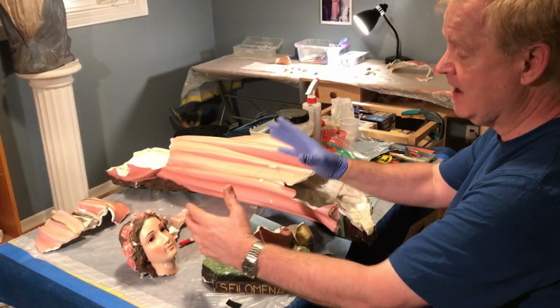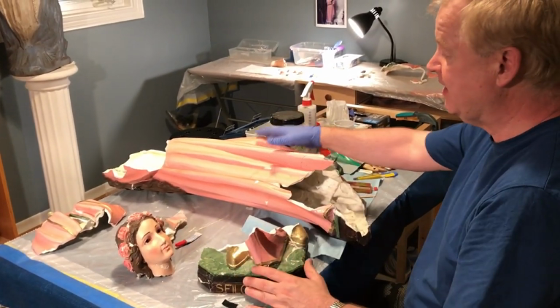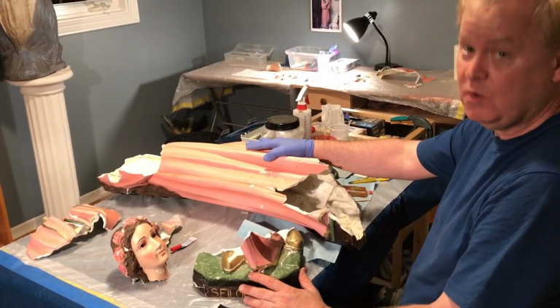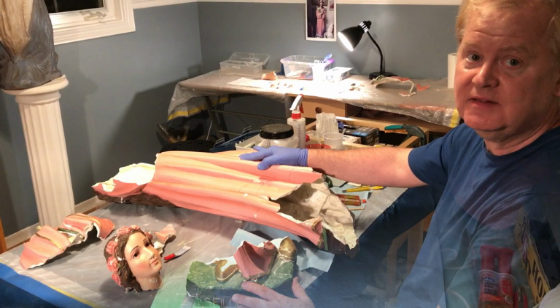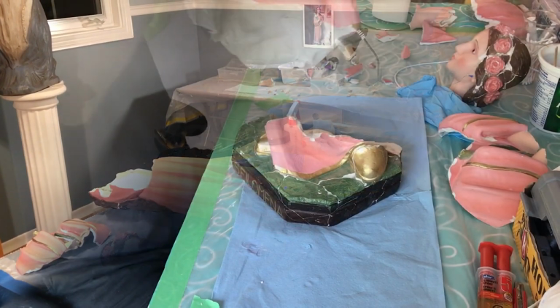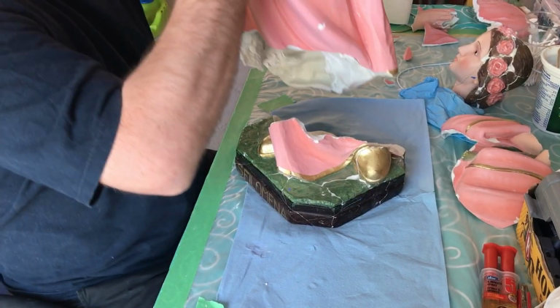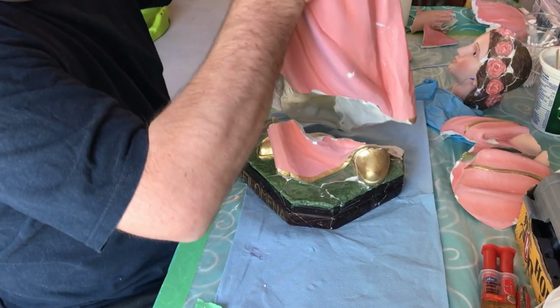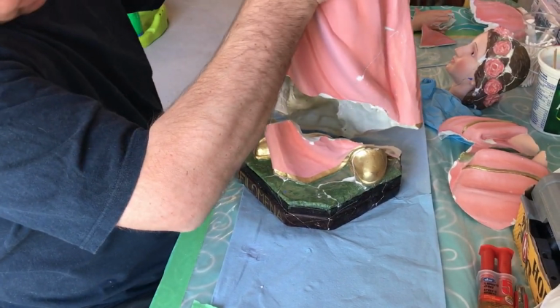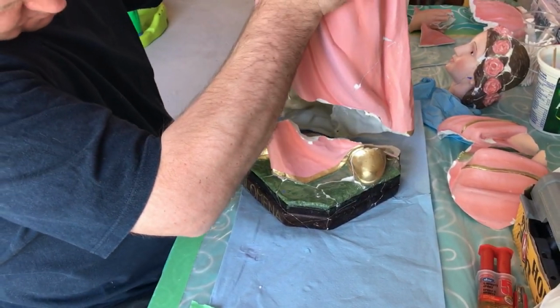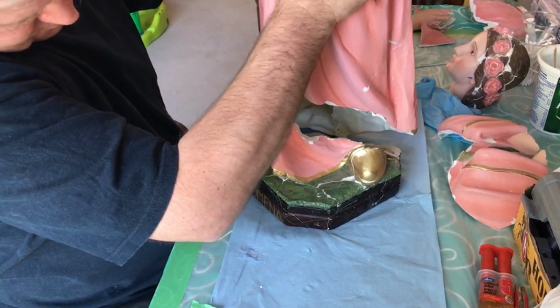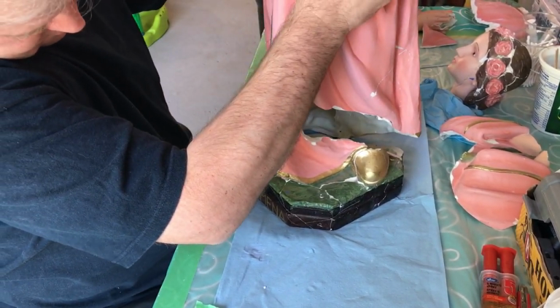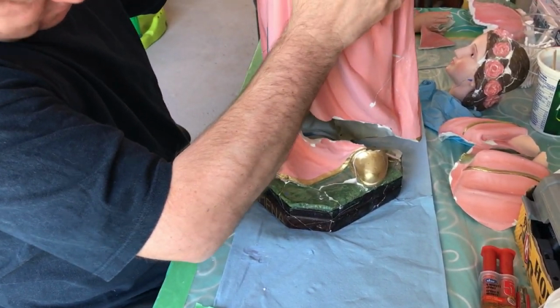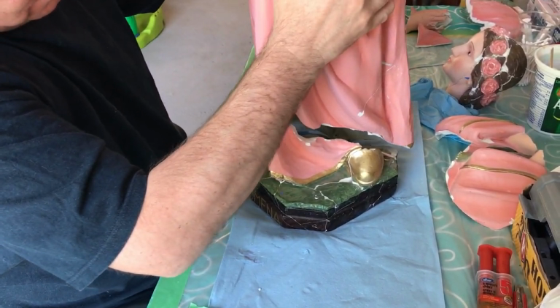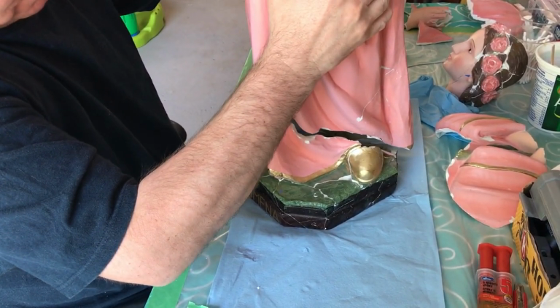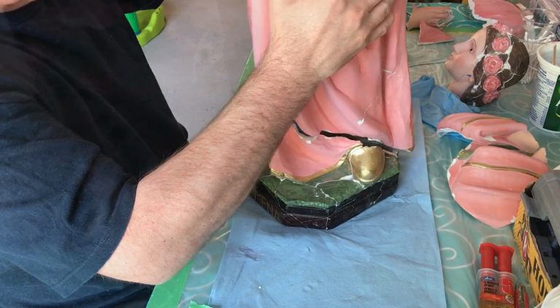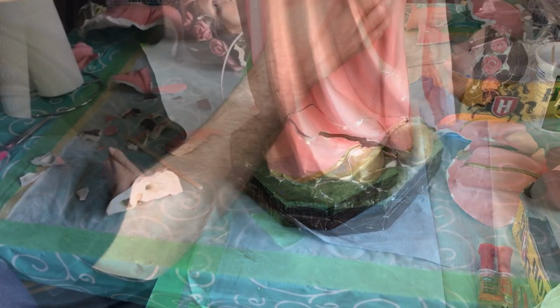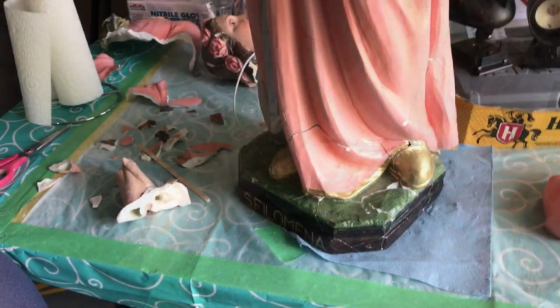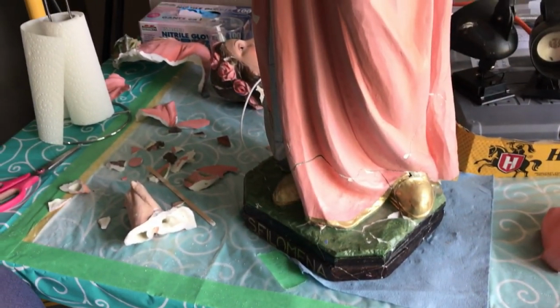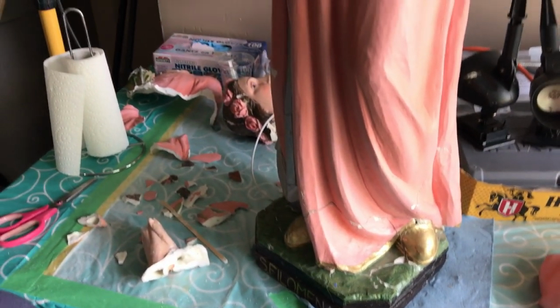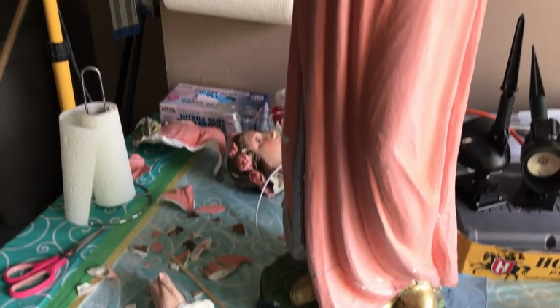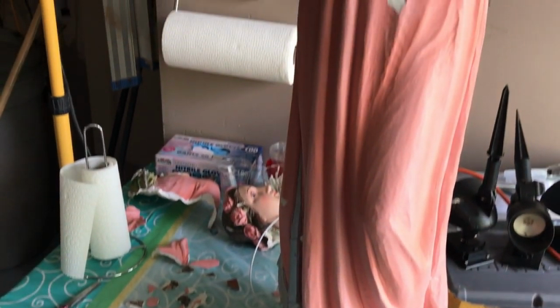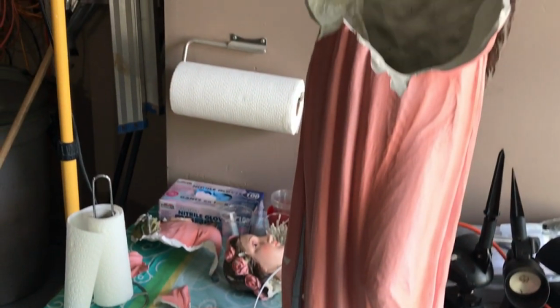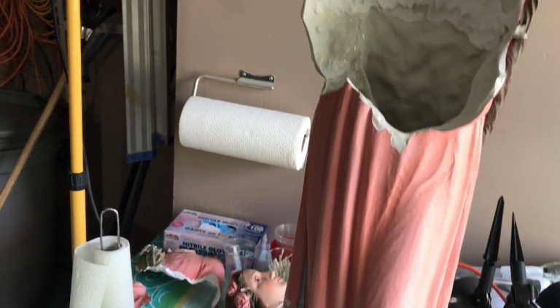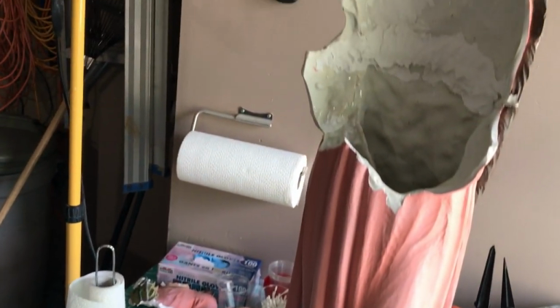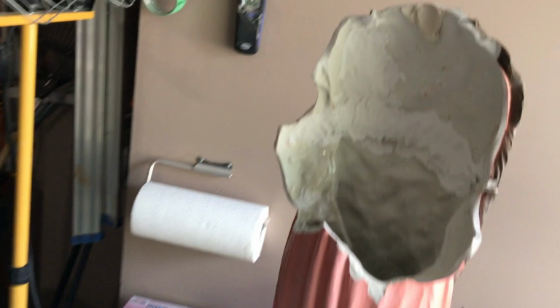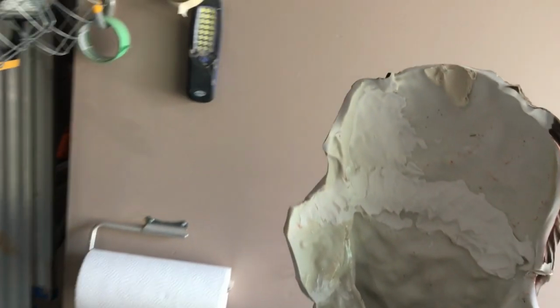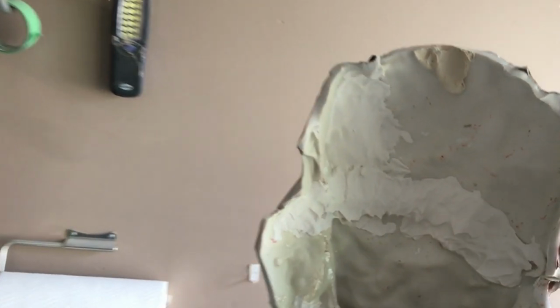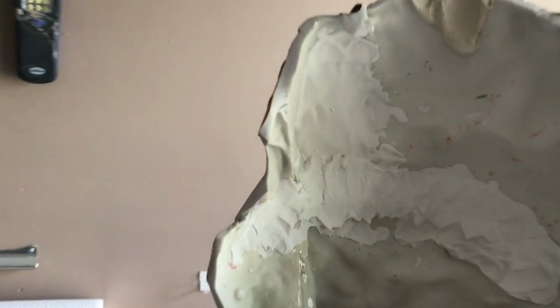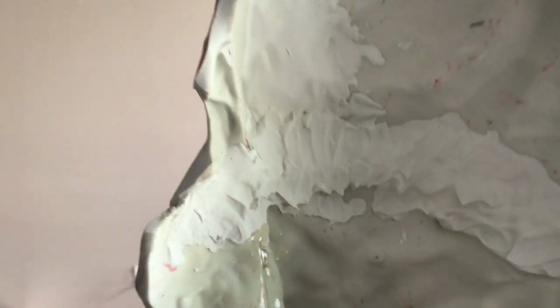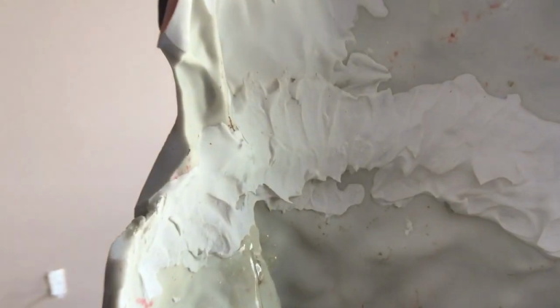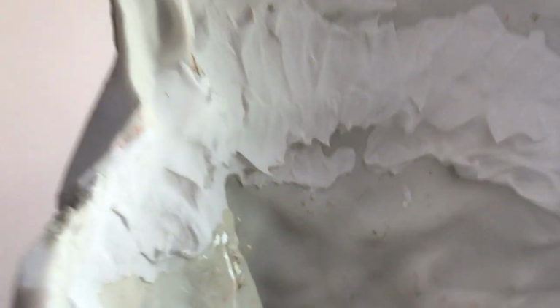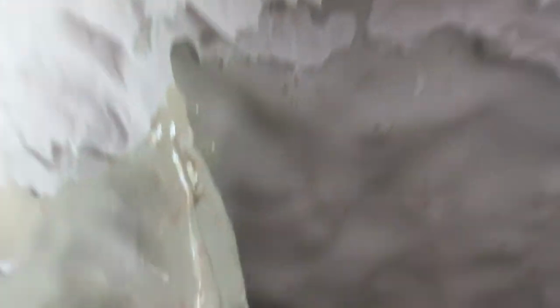Our primary concern right now is to strengthen the structure enough so that it will be able to stand permanently and securely back on the base when we get to that stage. The base is rebuilt, and we start securing the statue segment by segment — first the main body, with its internal plastering fully cured and inspection of all the joints from the inside.